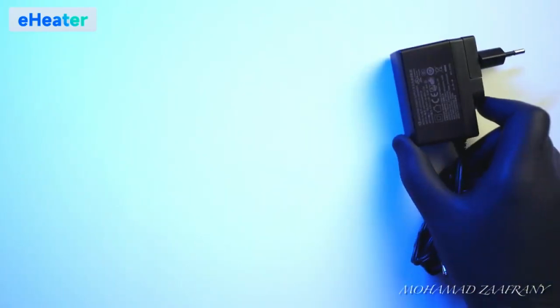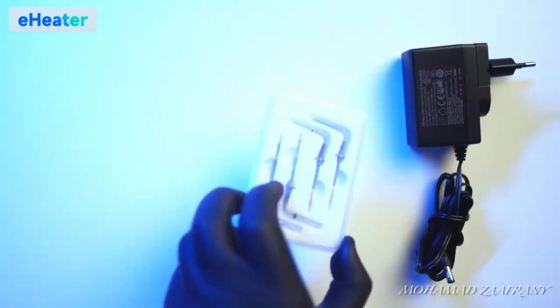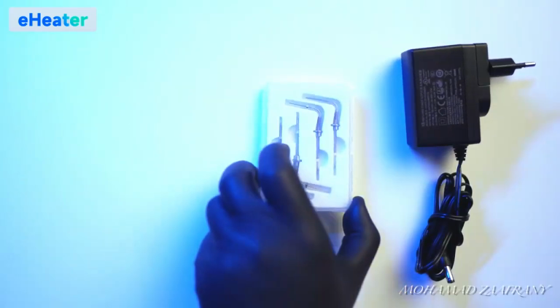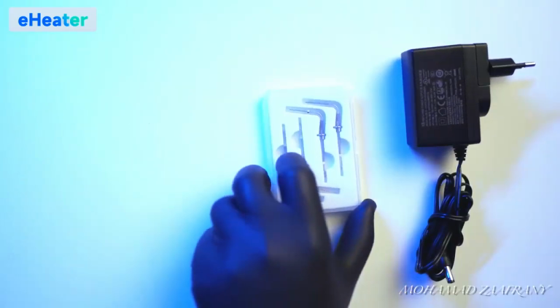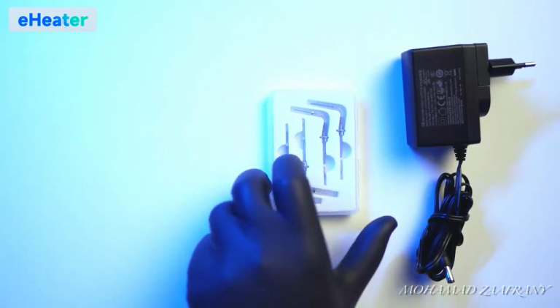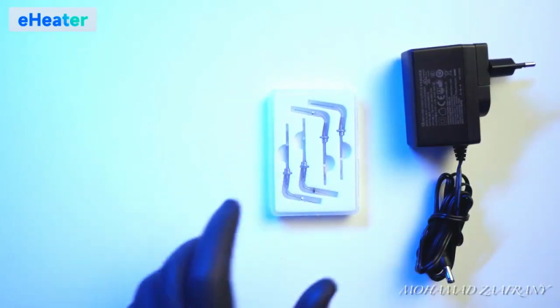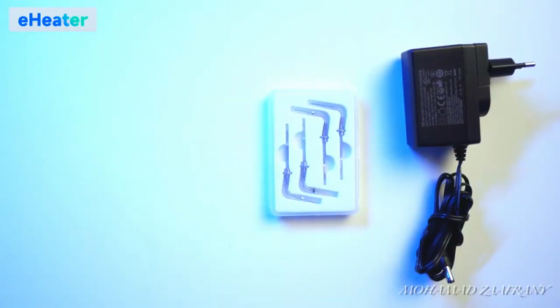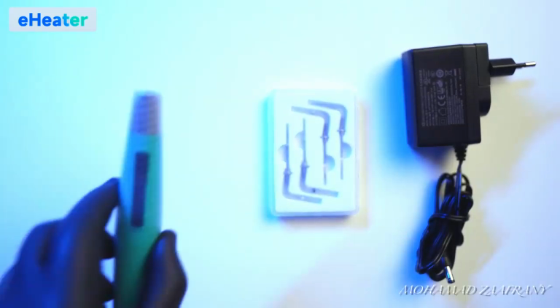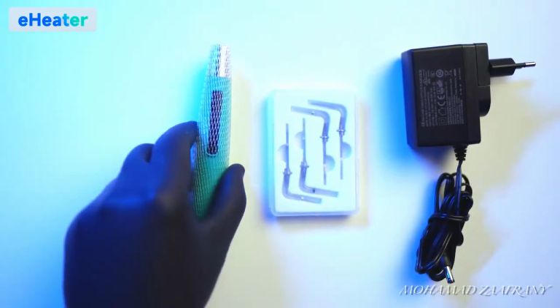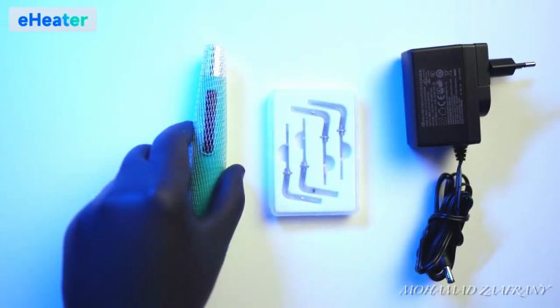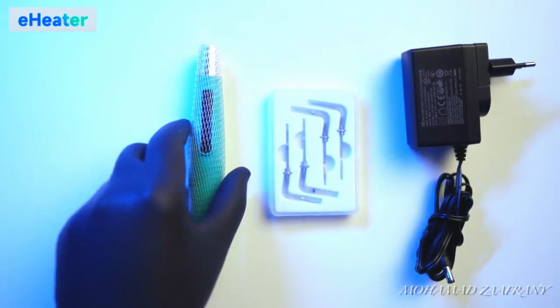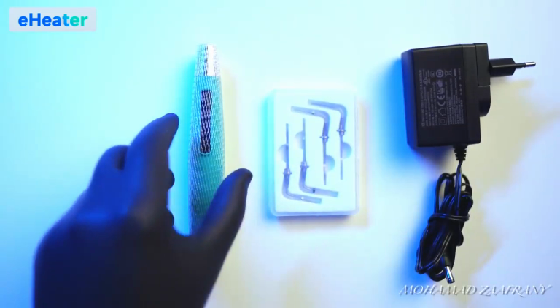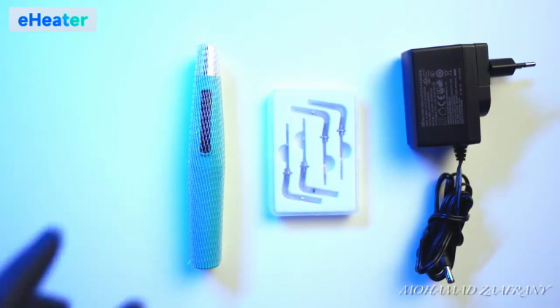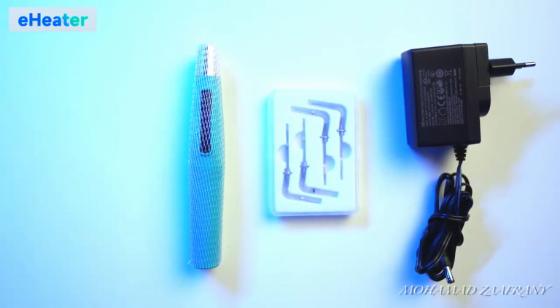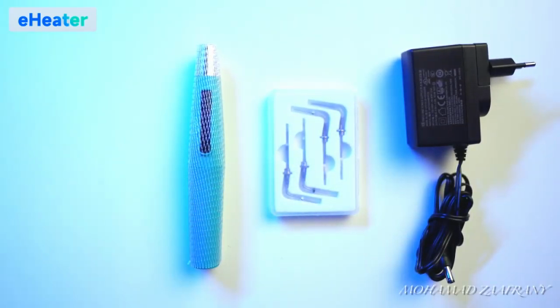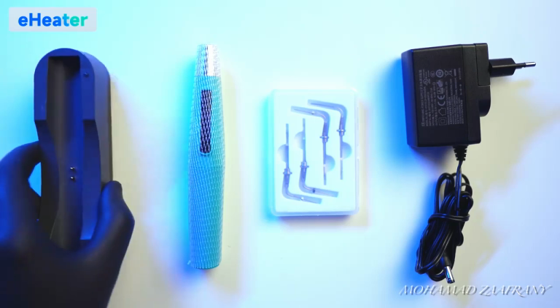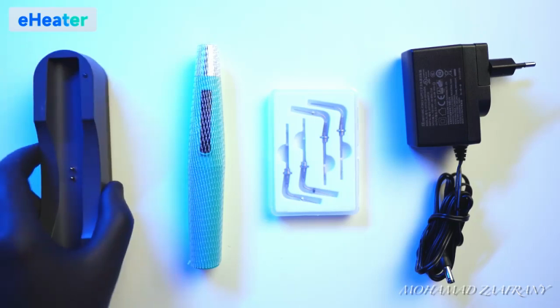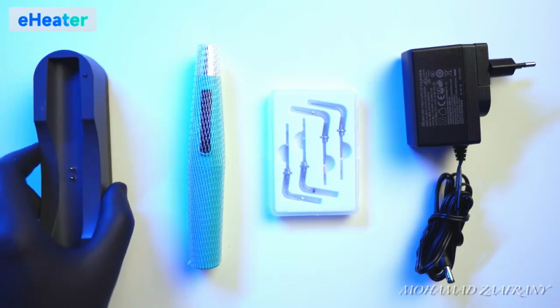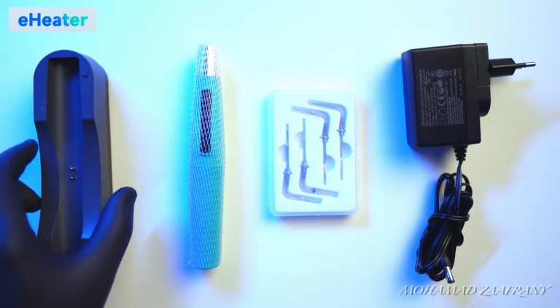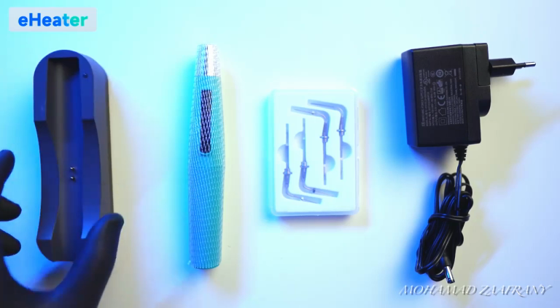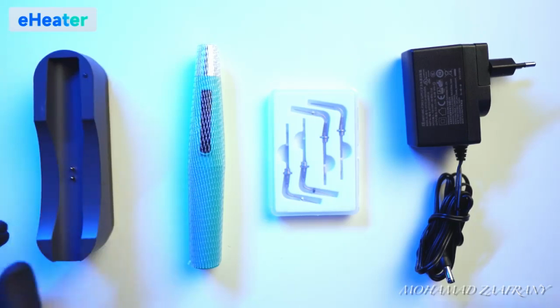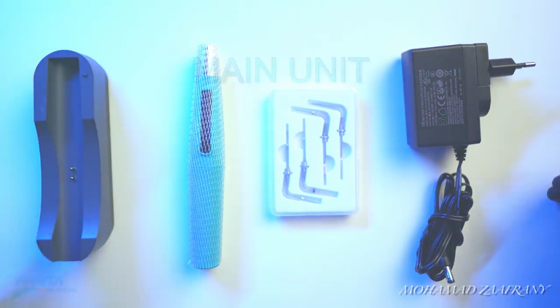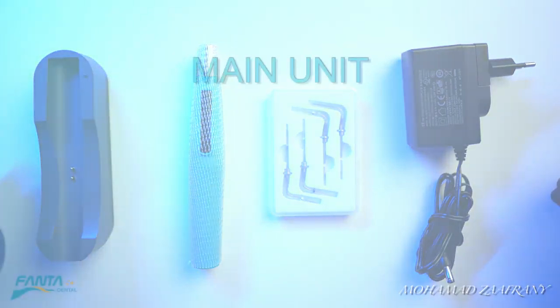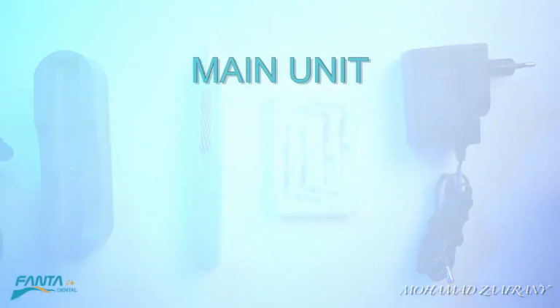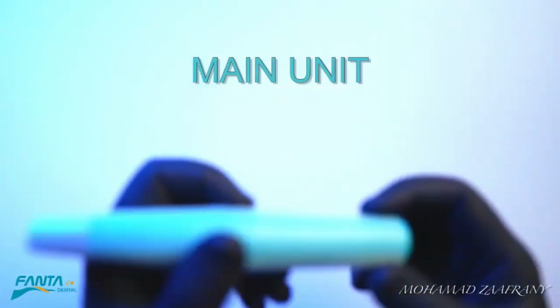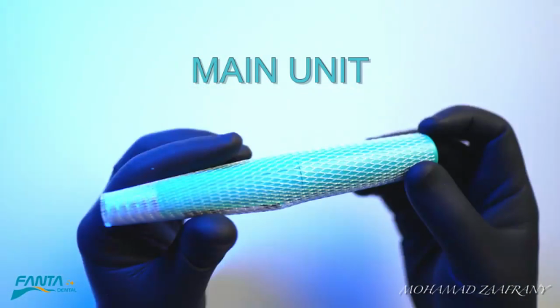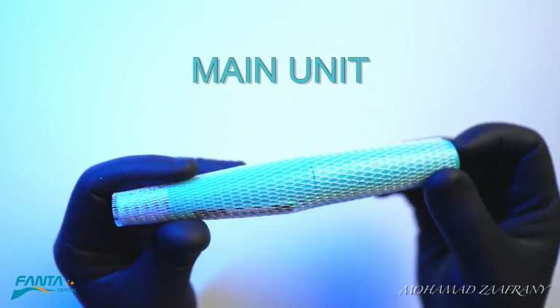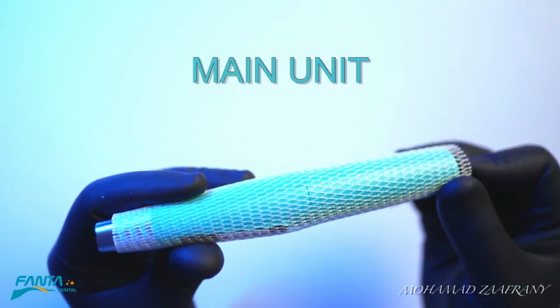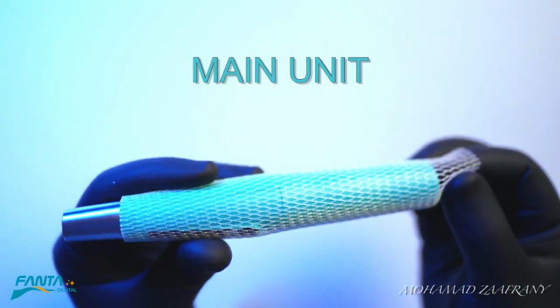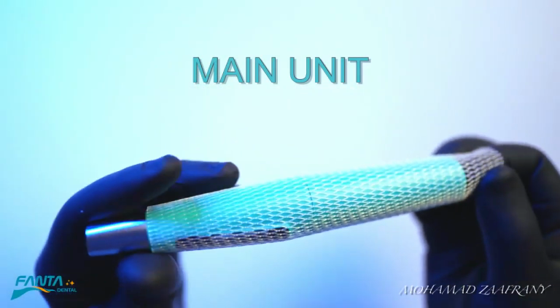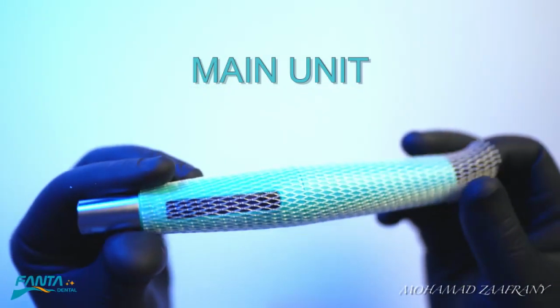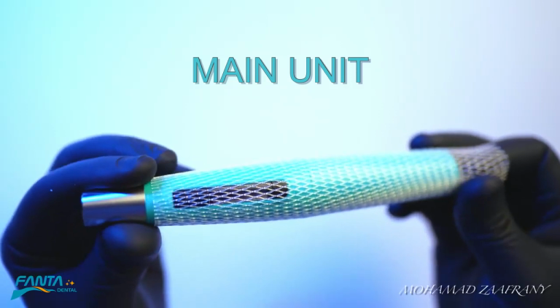Hello everyone, this is Mohammed Zafrani, and today I'm introducing to you the new E-Heater from Phantom. This is the main unit of the device.